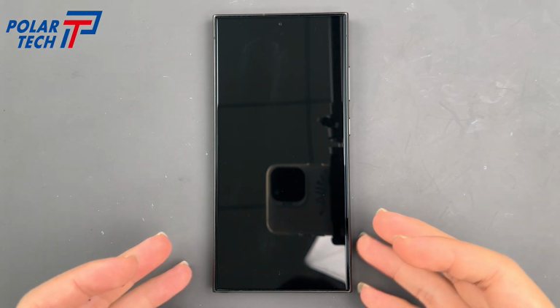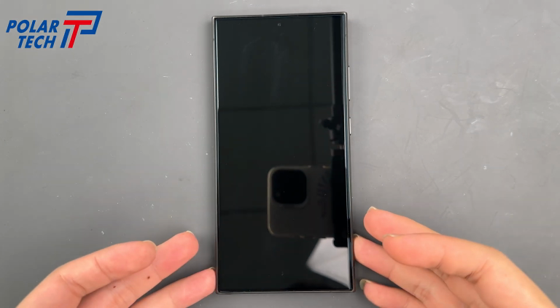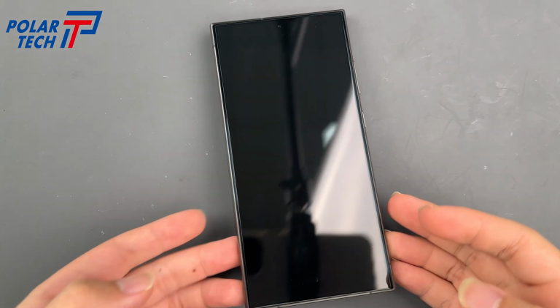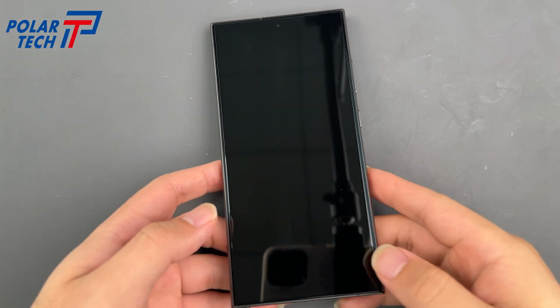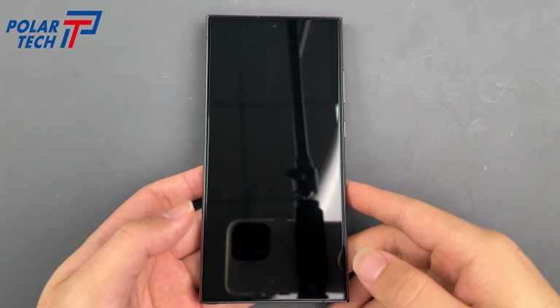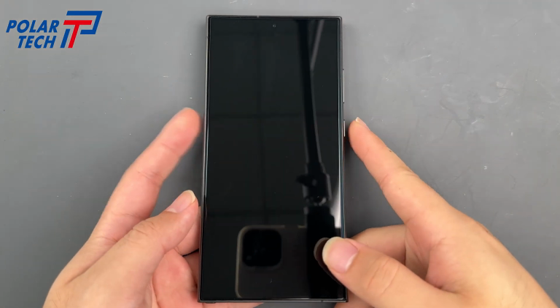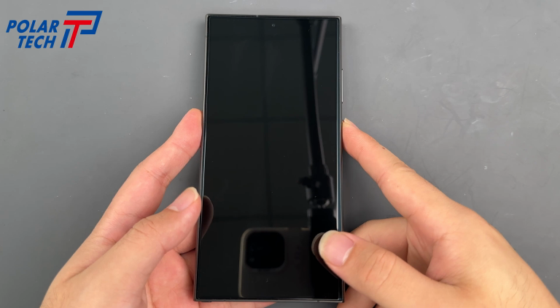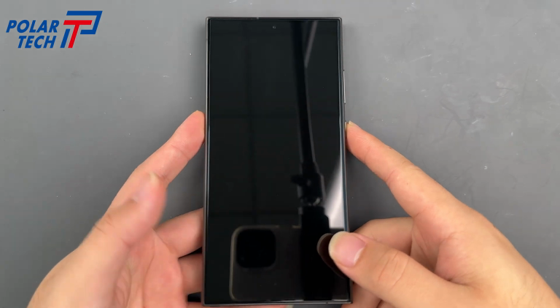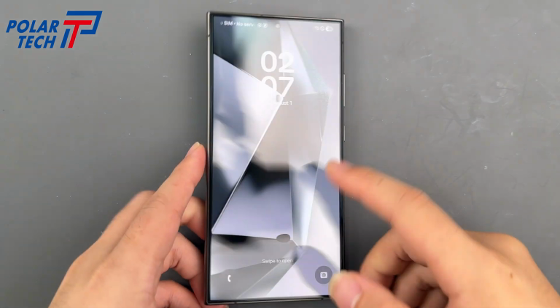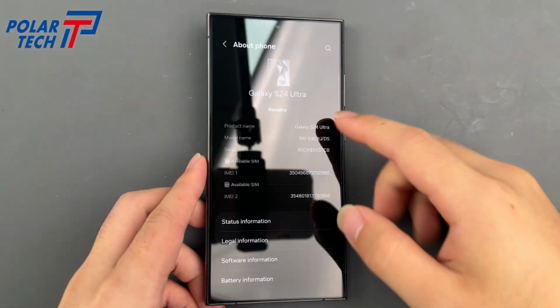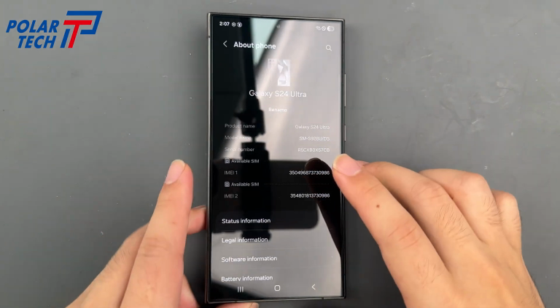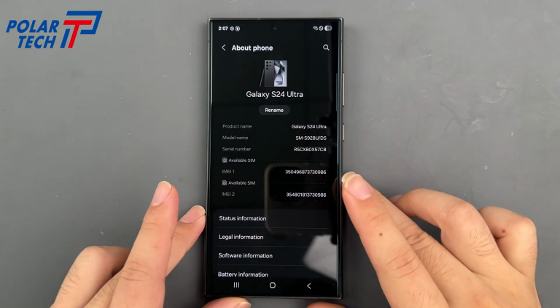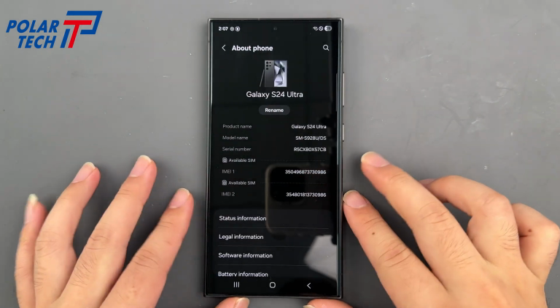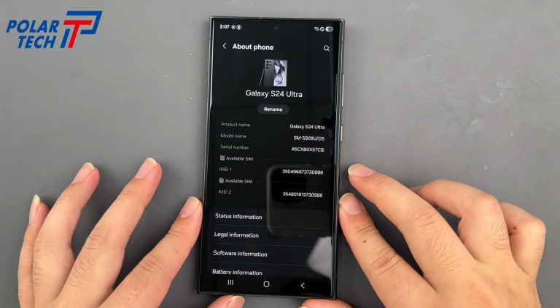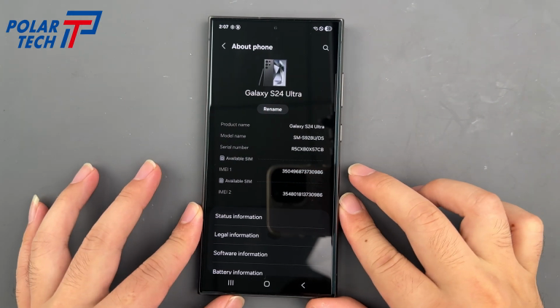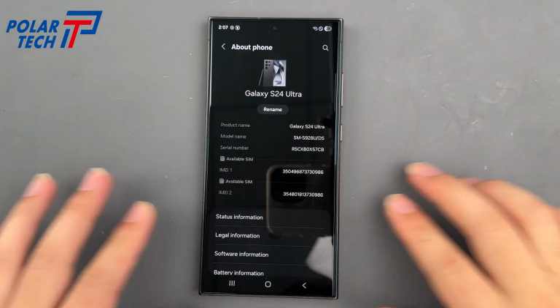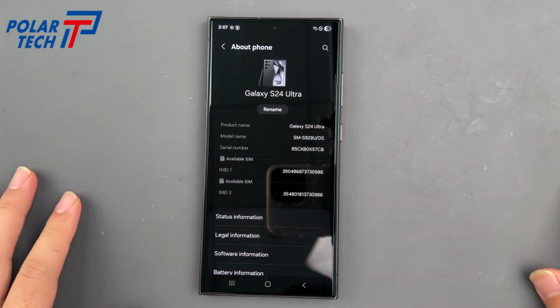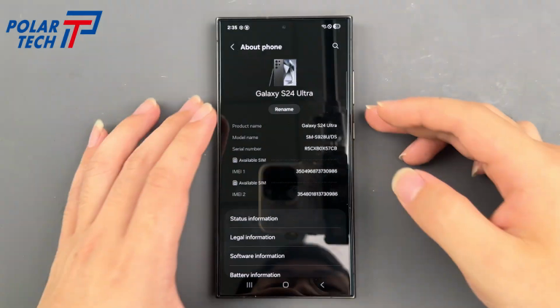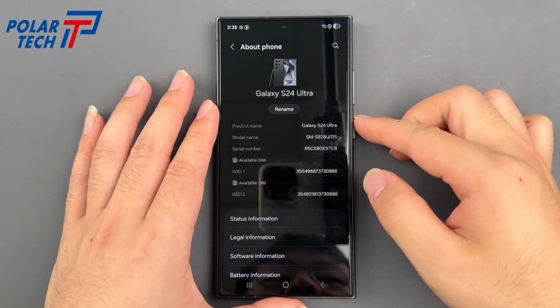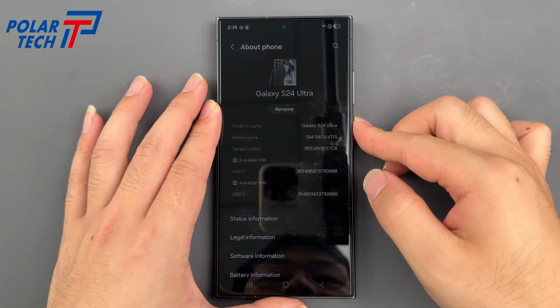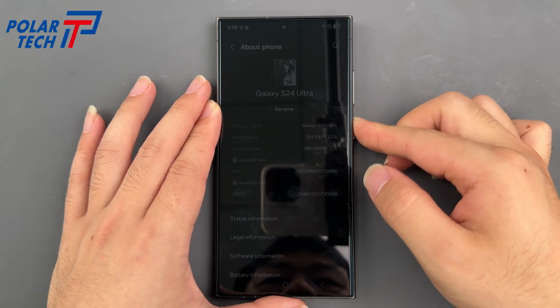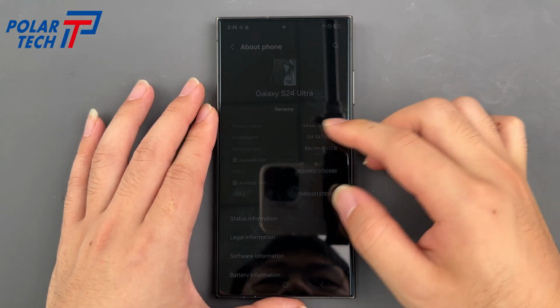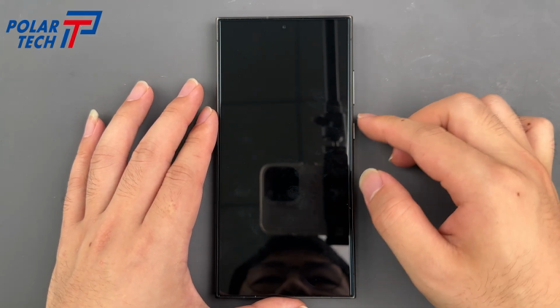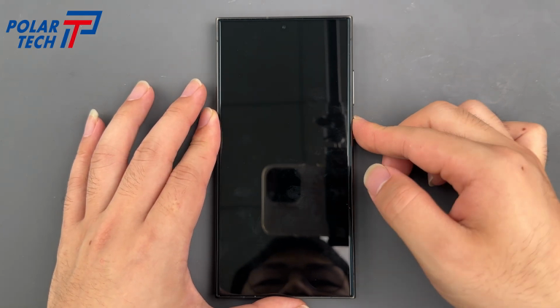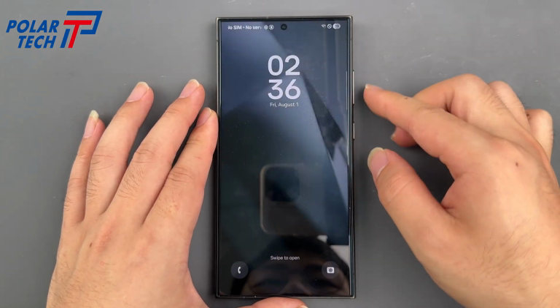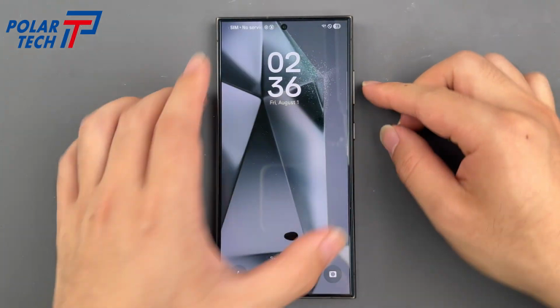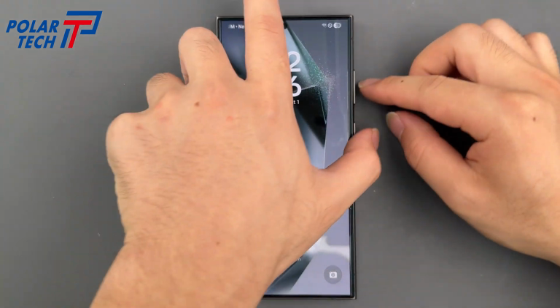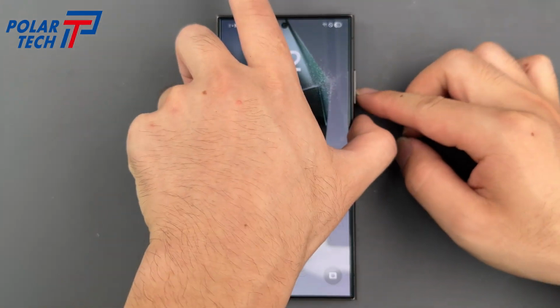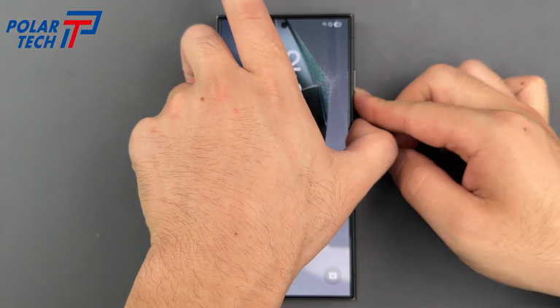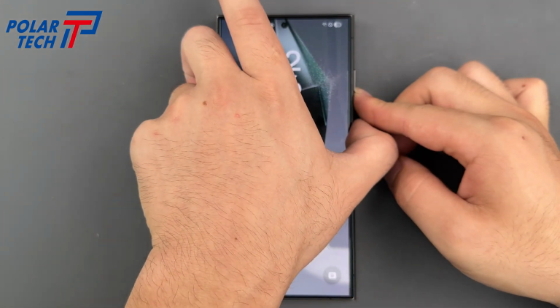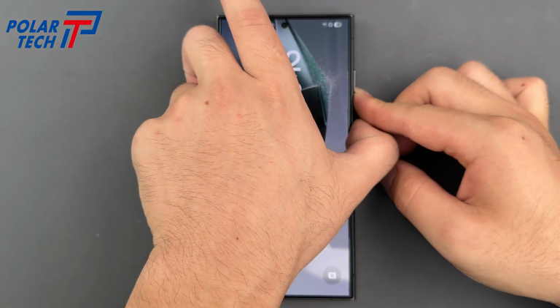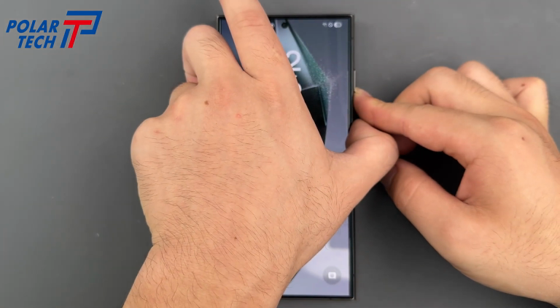Let's replace the subboard on this Samsung S24 Ultra. First, power off the phone.